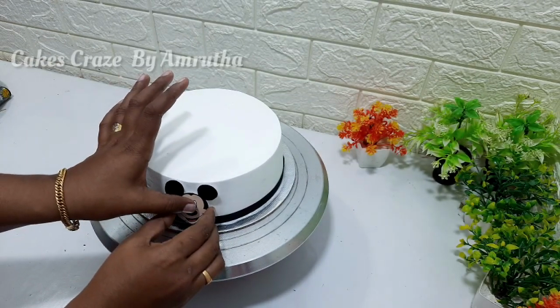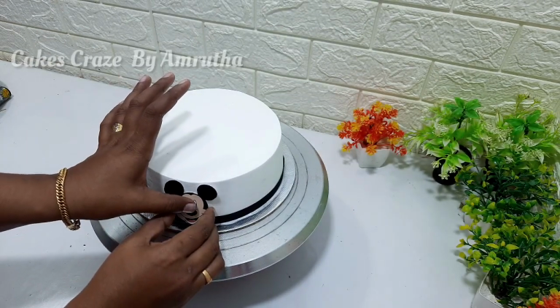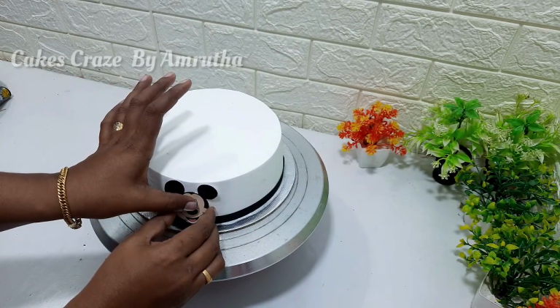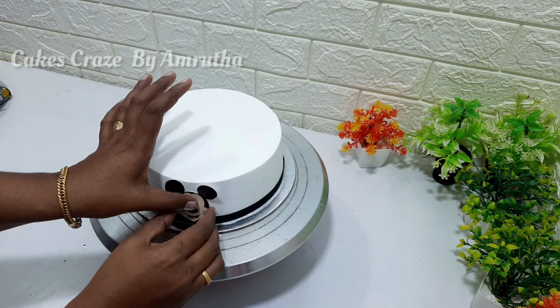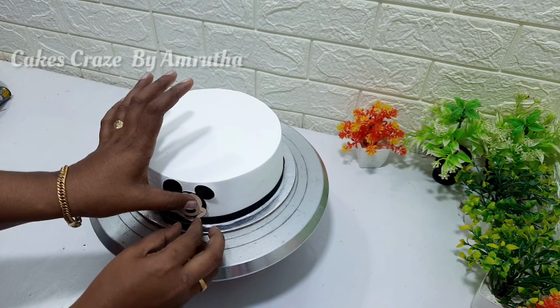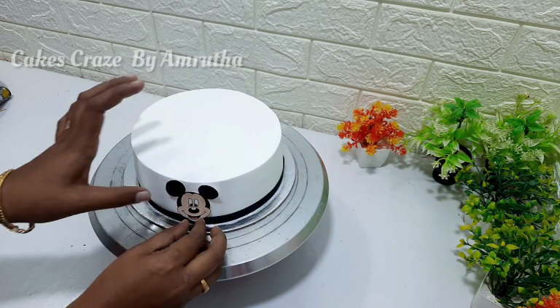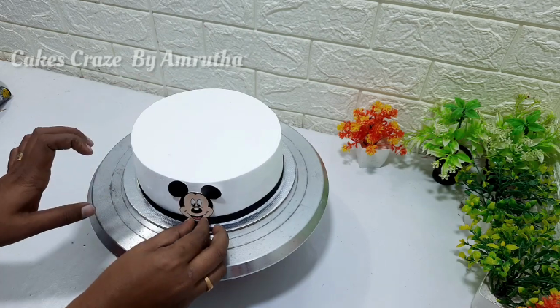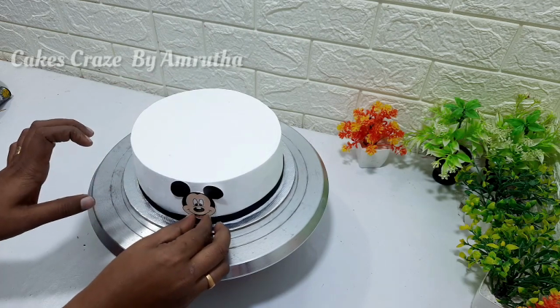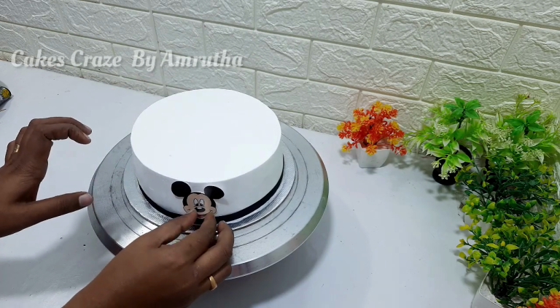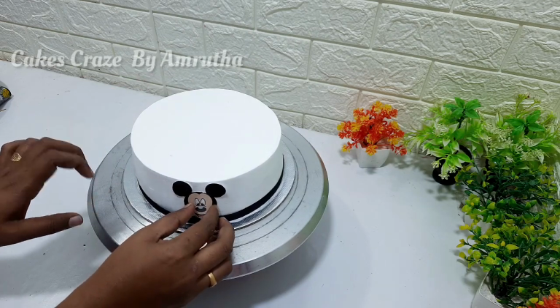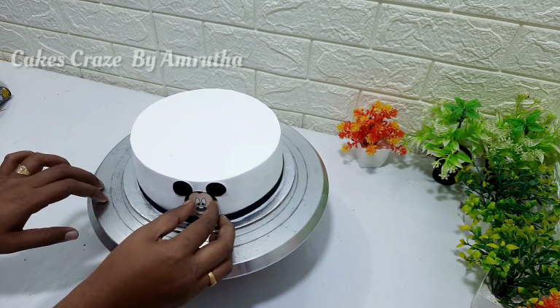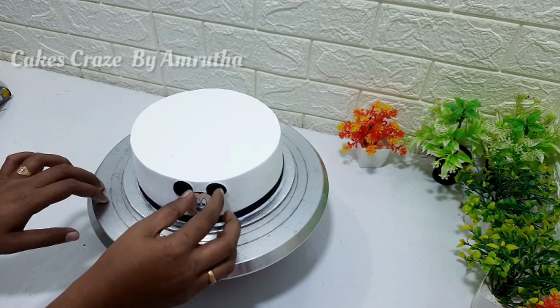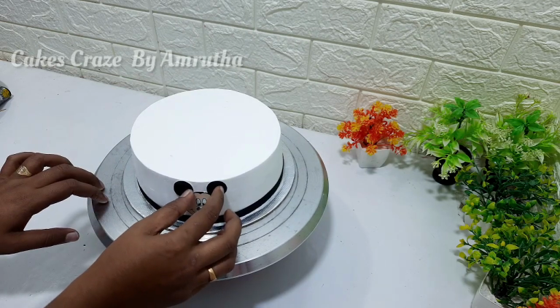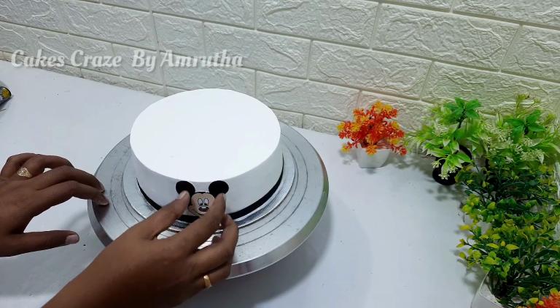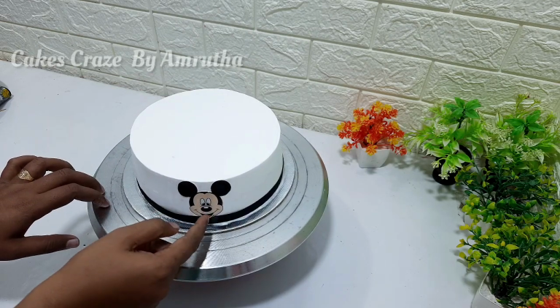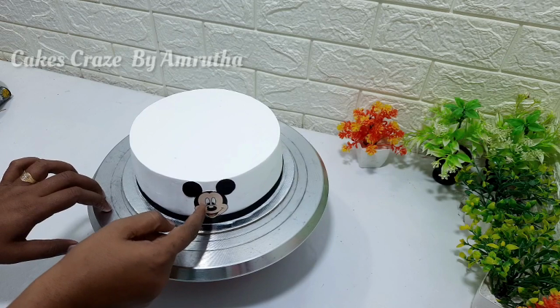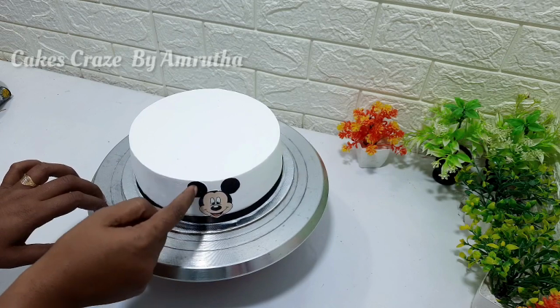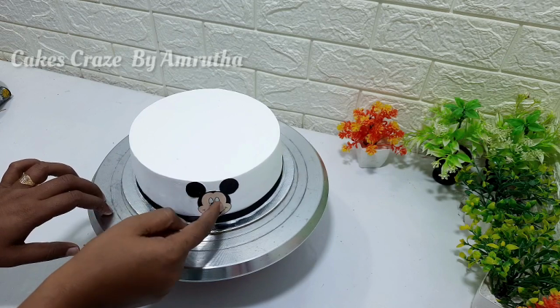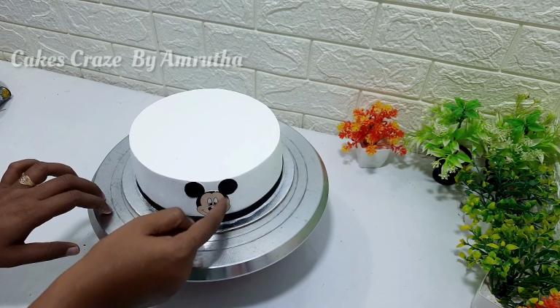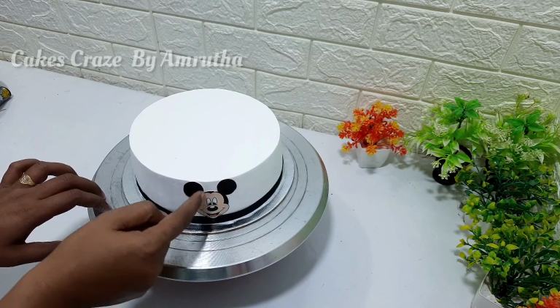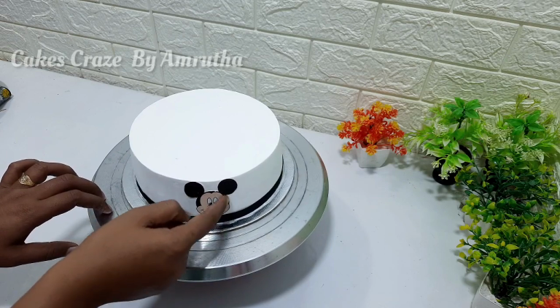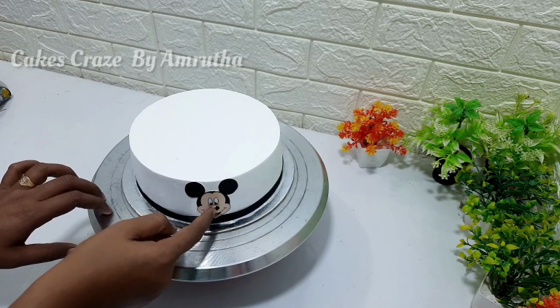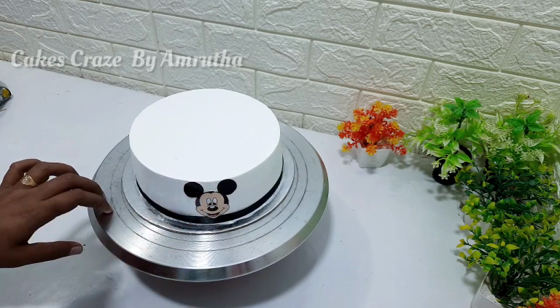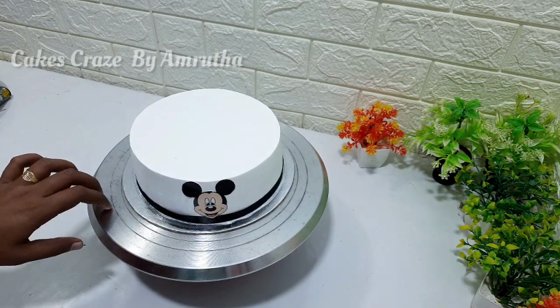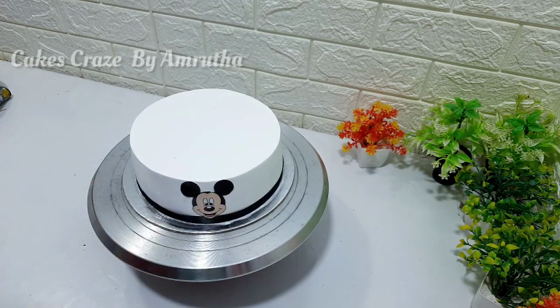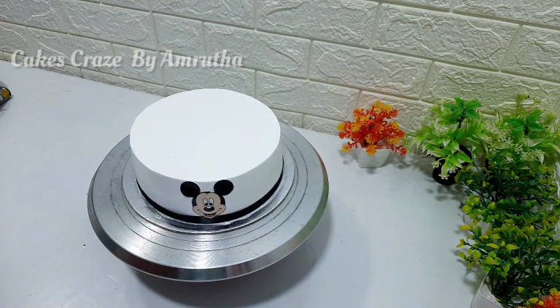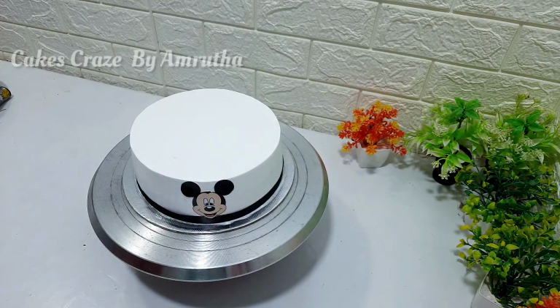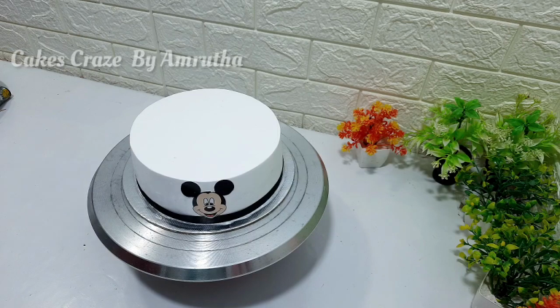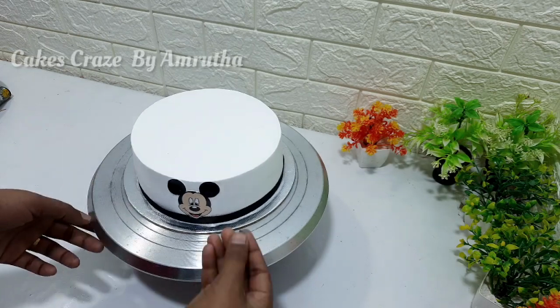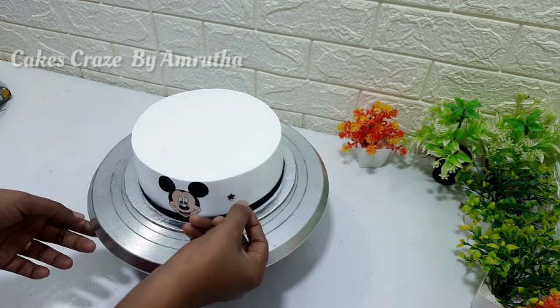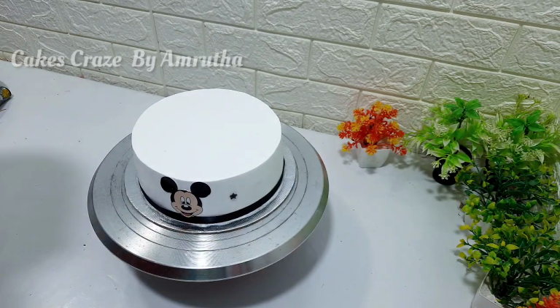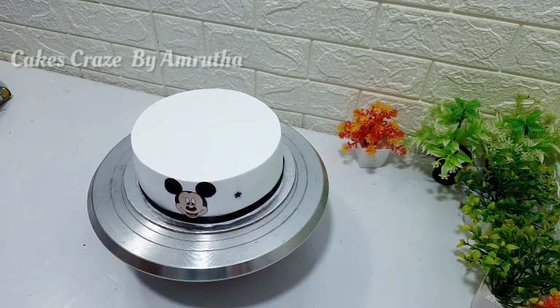I need to cut some dark pieces of icing. I need to cut a little sticky piece and add it to the top. I need to cut all of it on the top — a little blue and white.